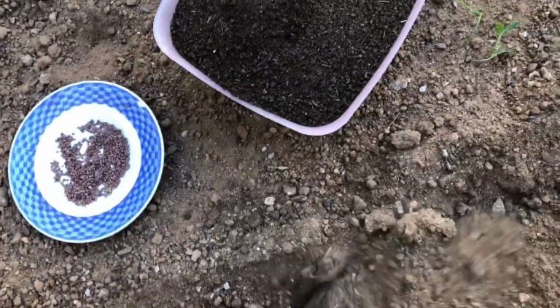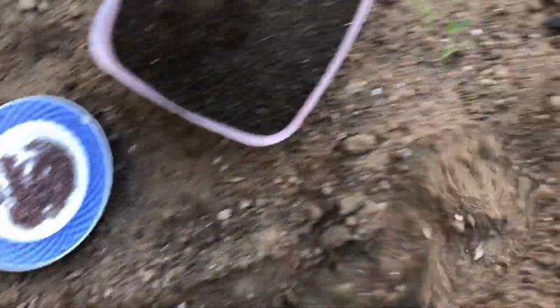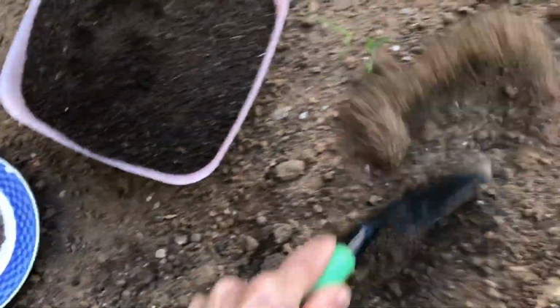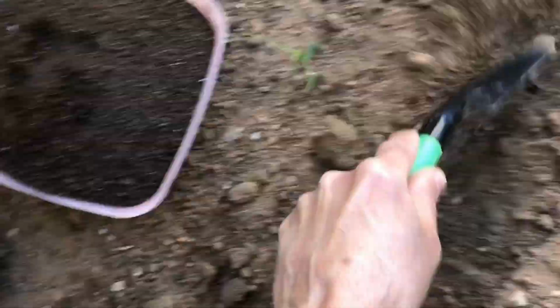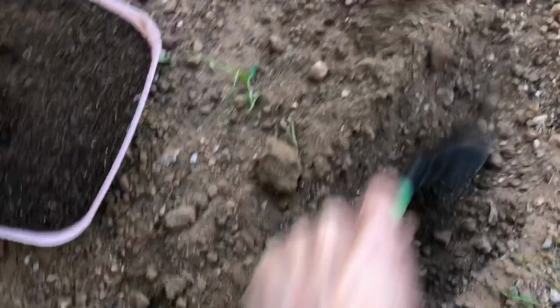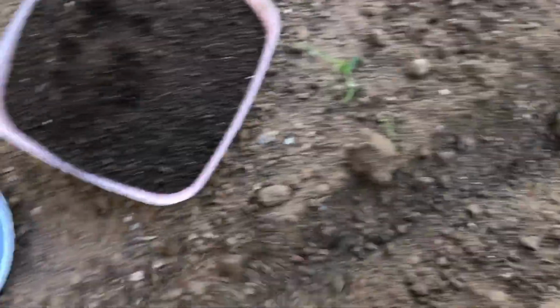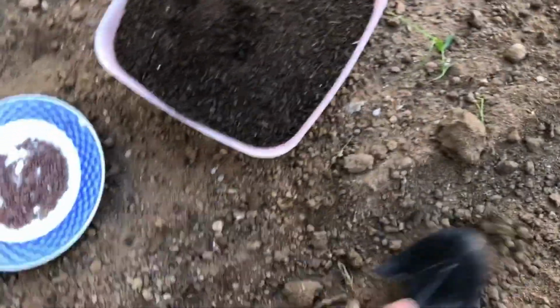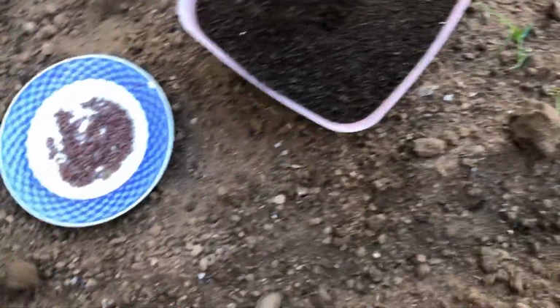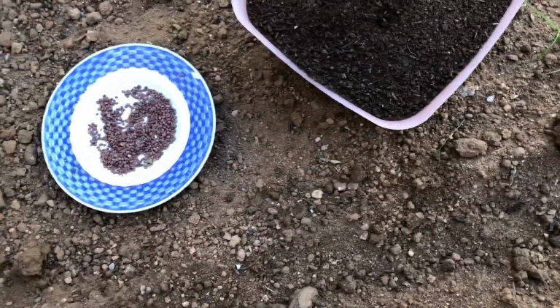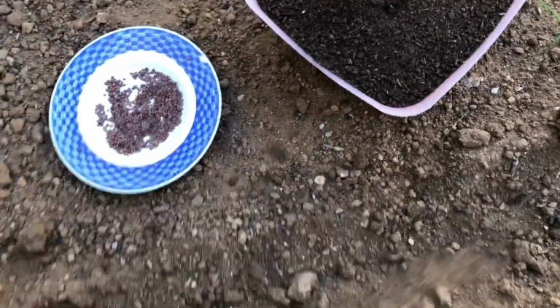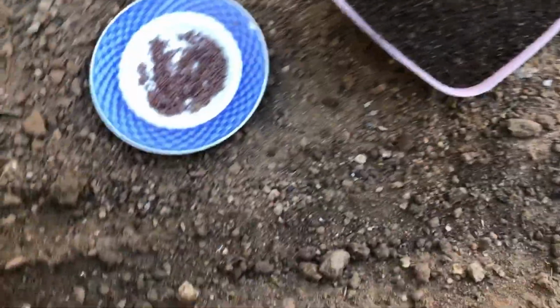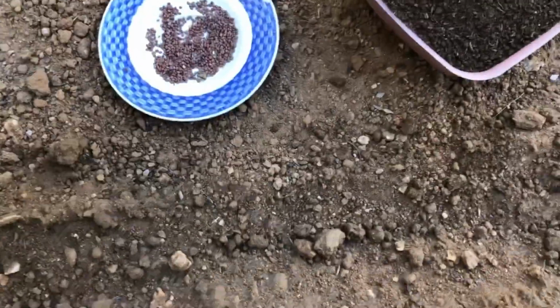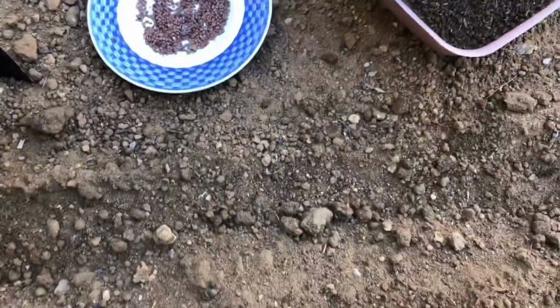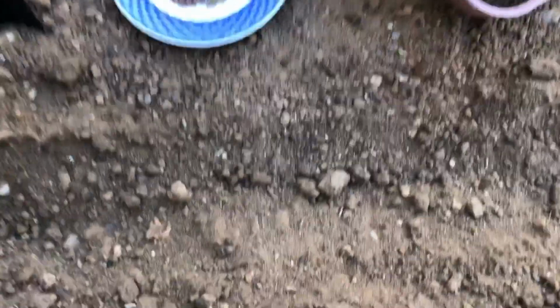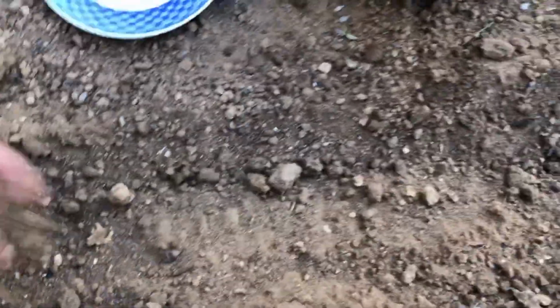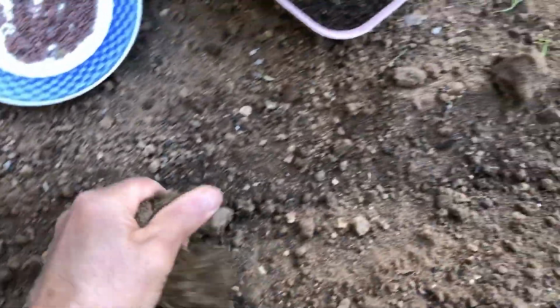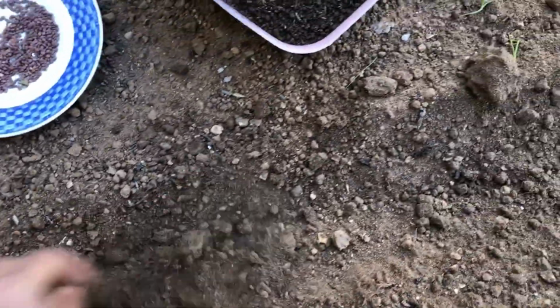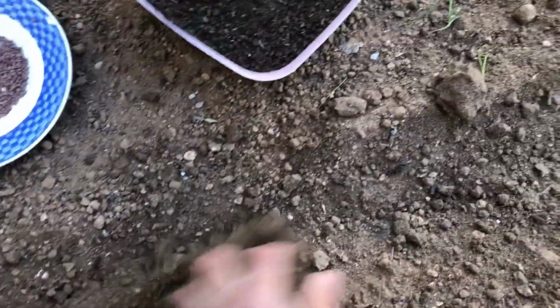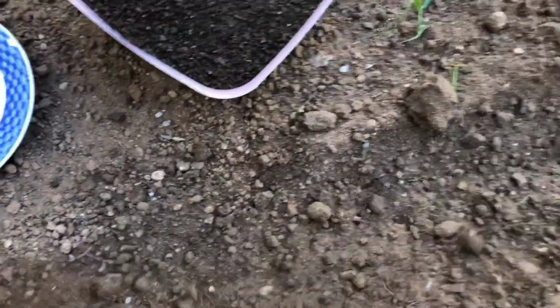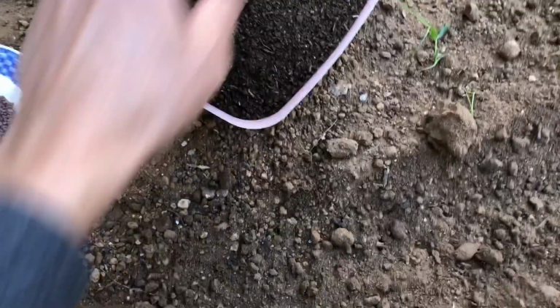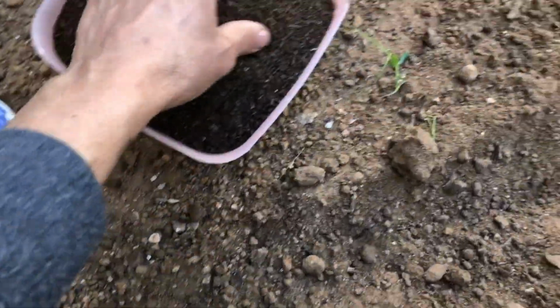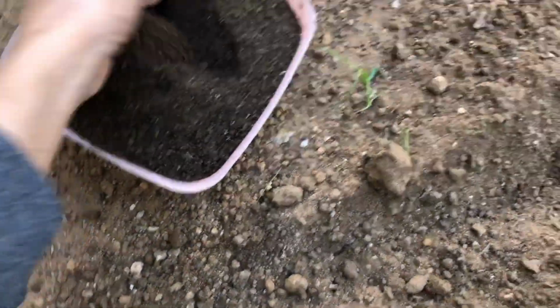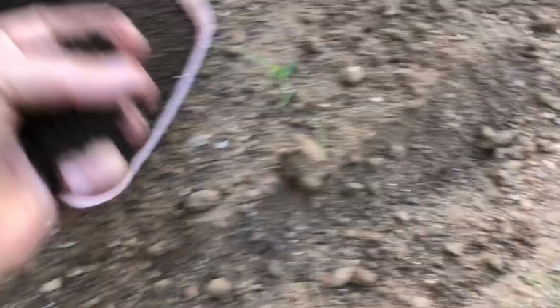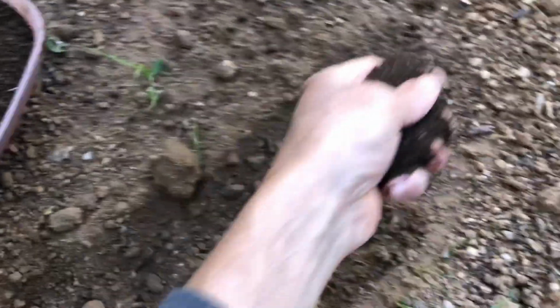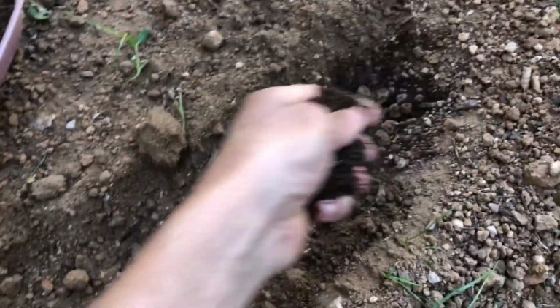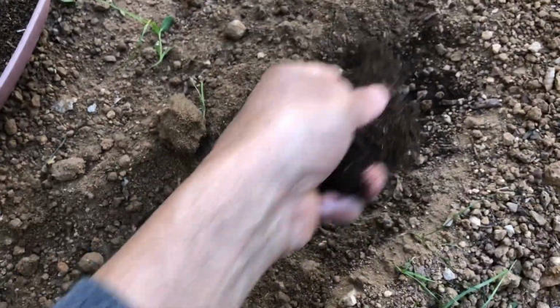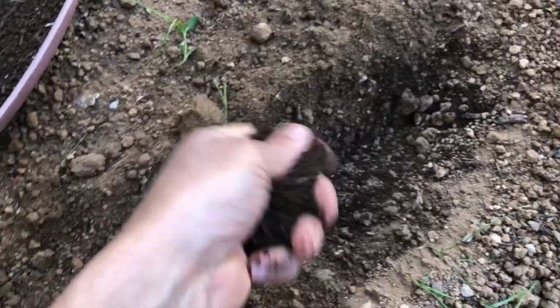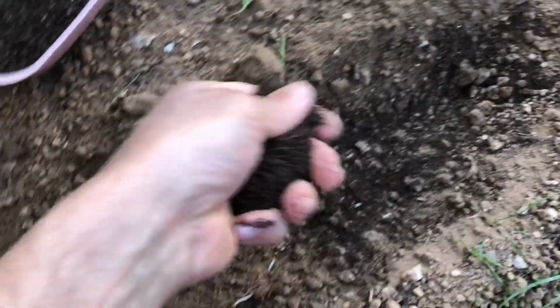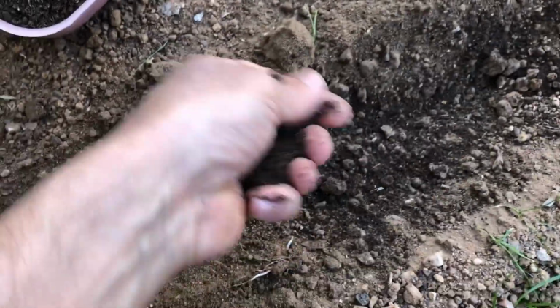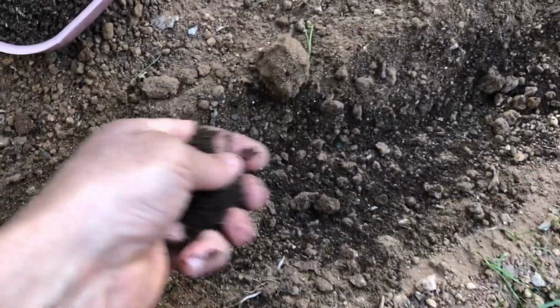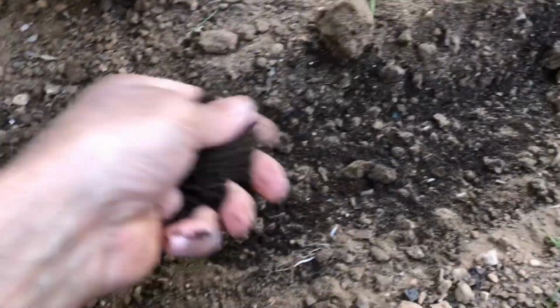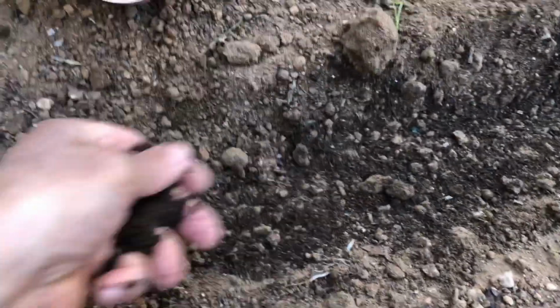Use a hand shovel to dig a little trench that's just a quarter of an inch deep in the soil. Radishes aren't heavy feeders, but I do like to add some chicken manure or organic compost to the soil before planting for a little nutritional boost.